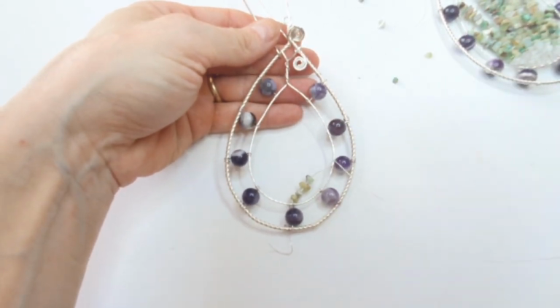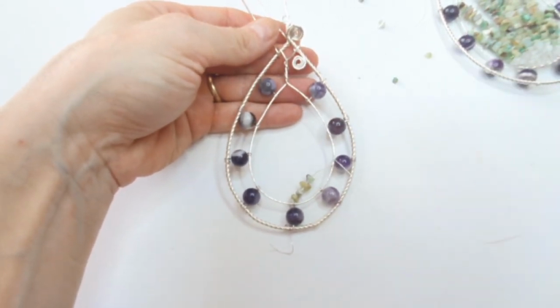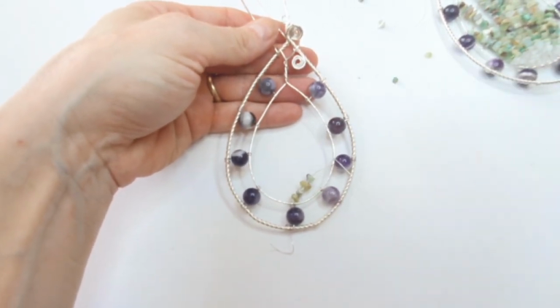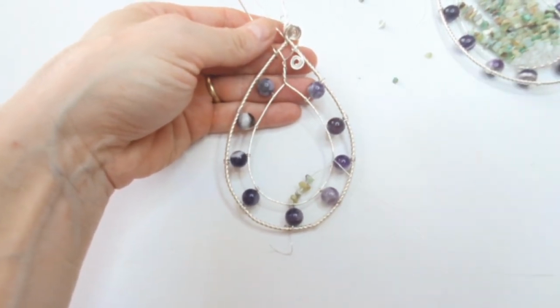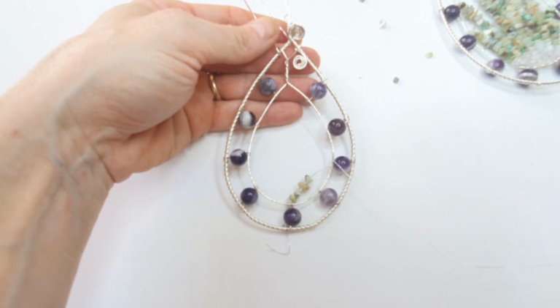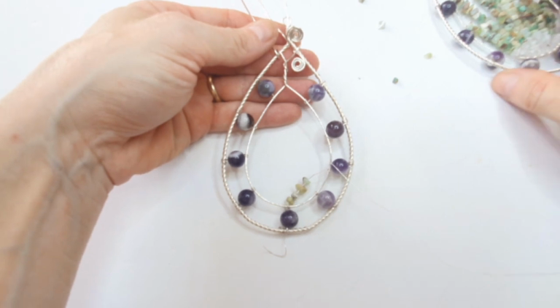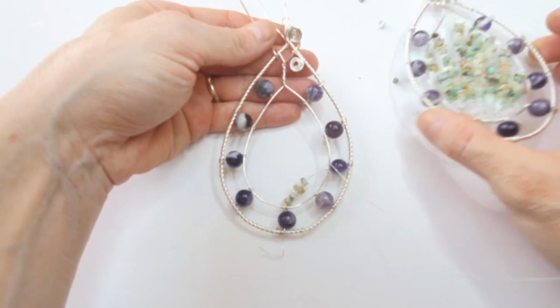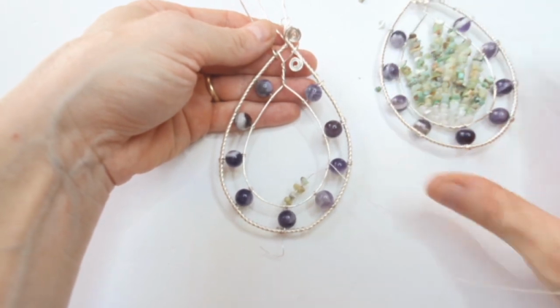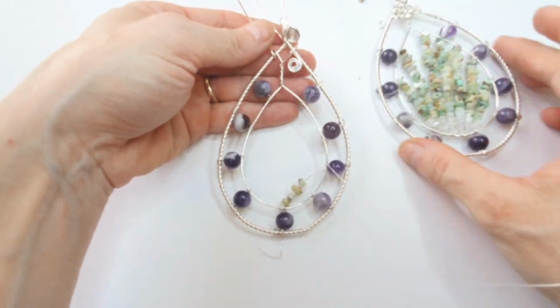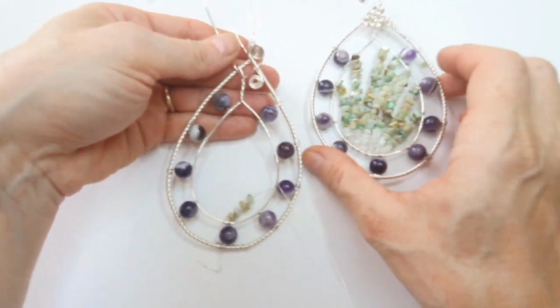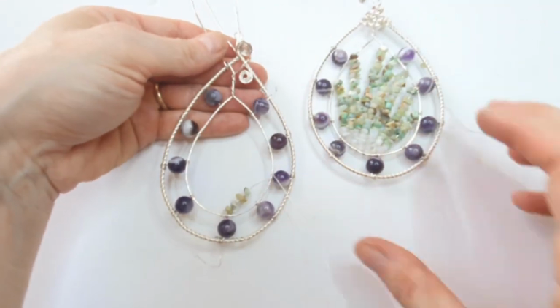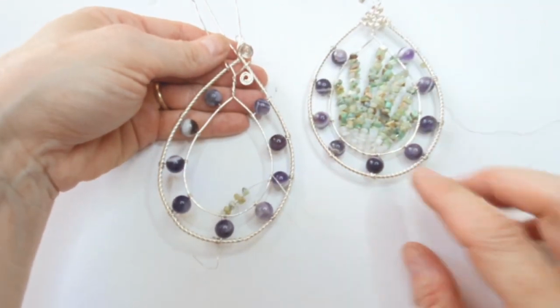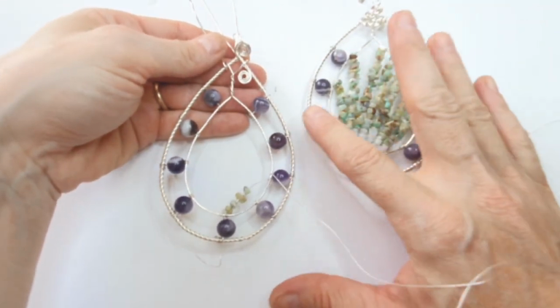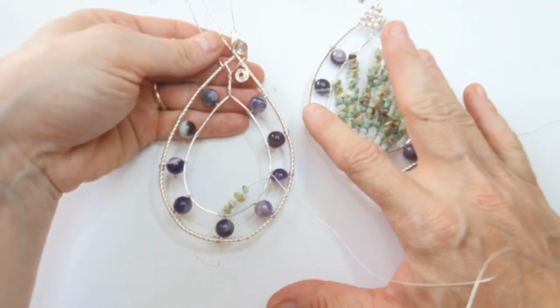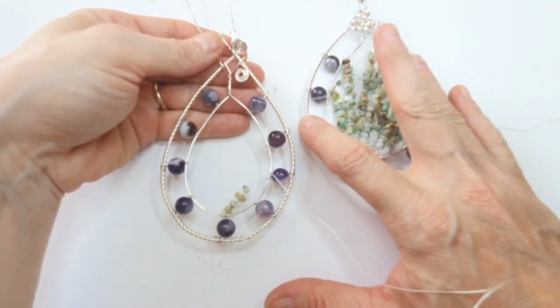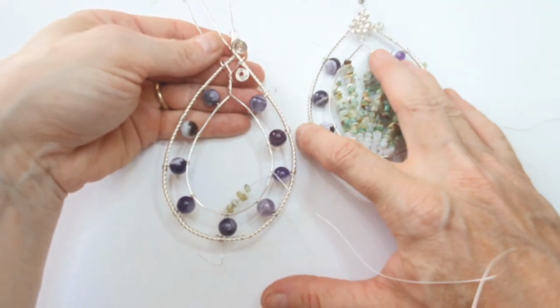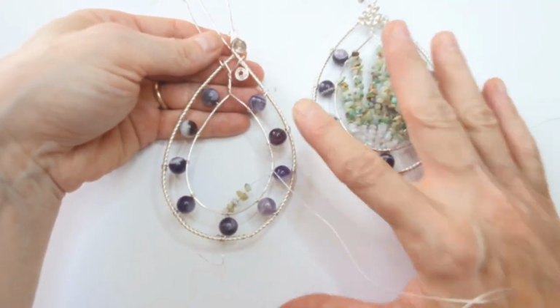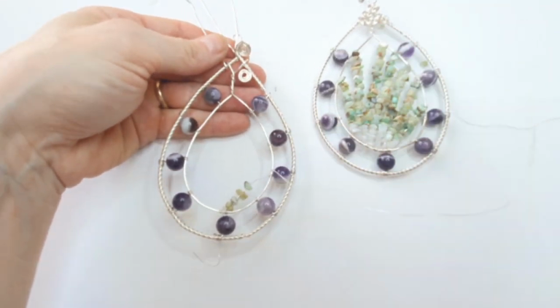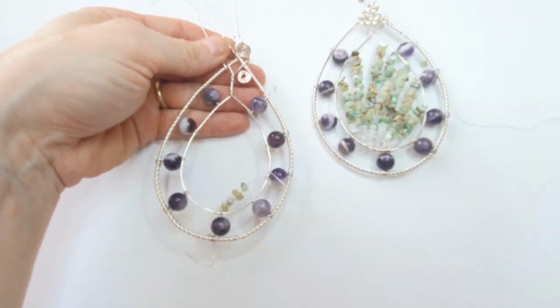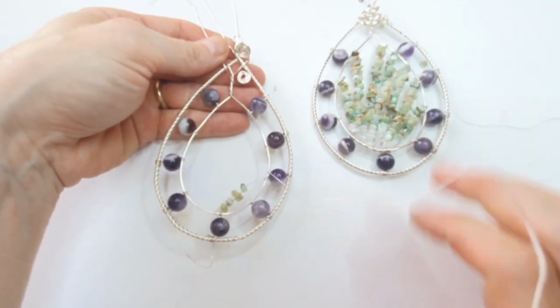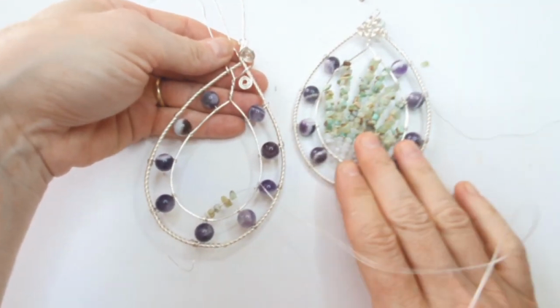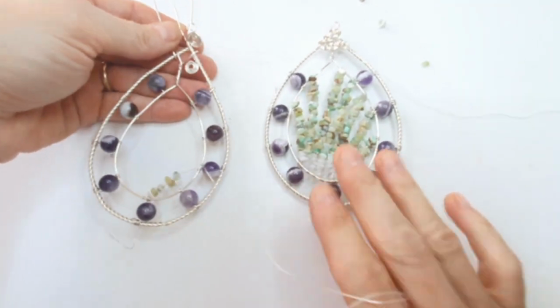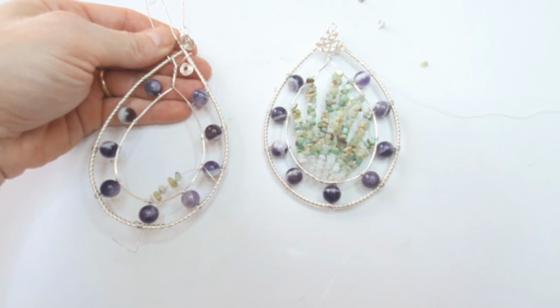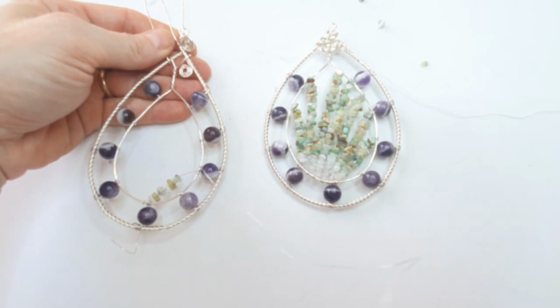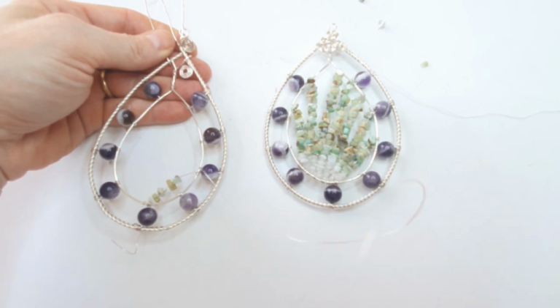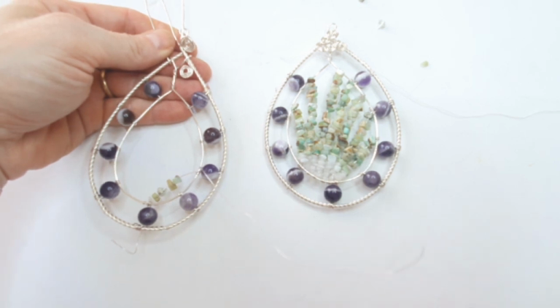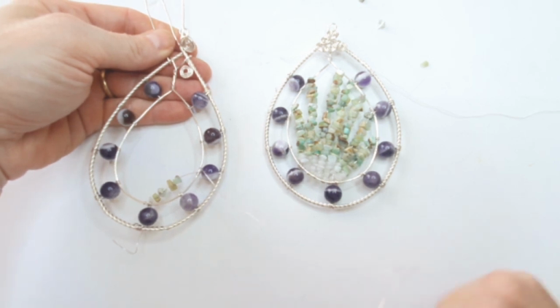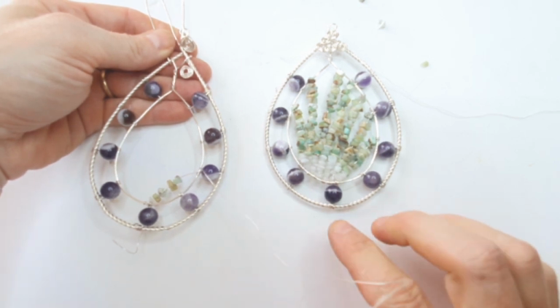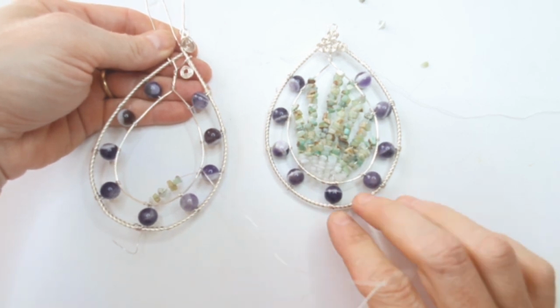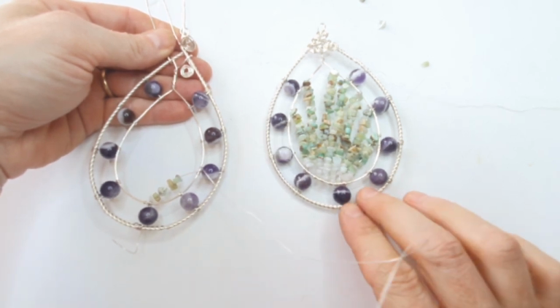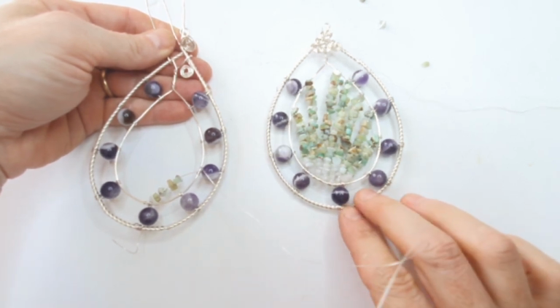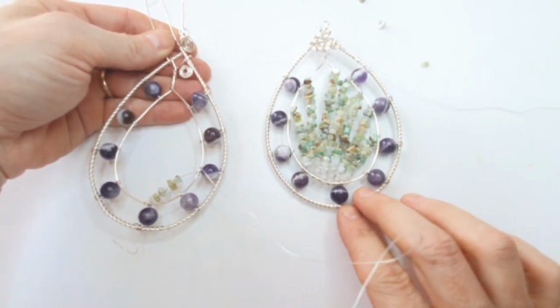And that's how you create this pendant or sun catcher — whichever way you'd like to look at it! I hope you enjoyed this and I'd love to see your designs.